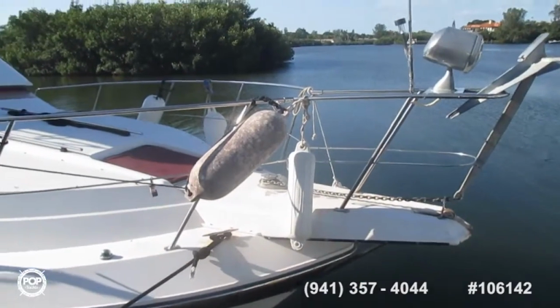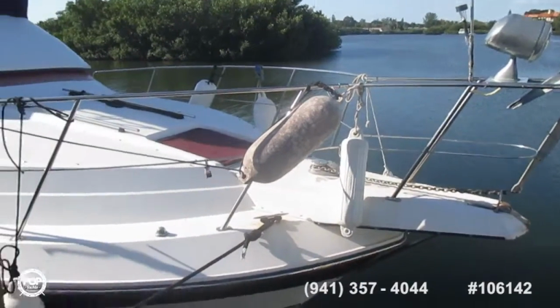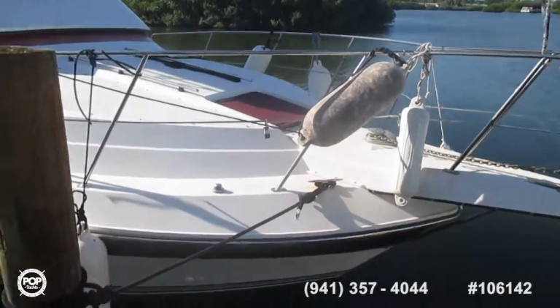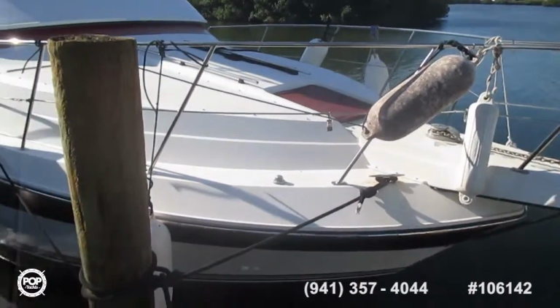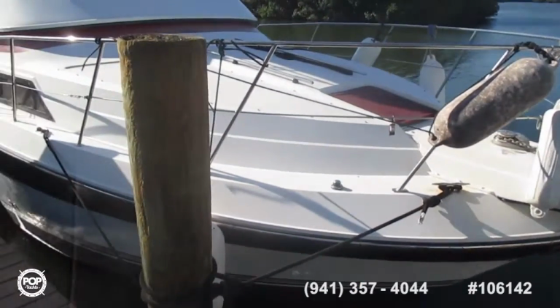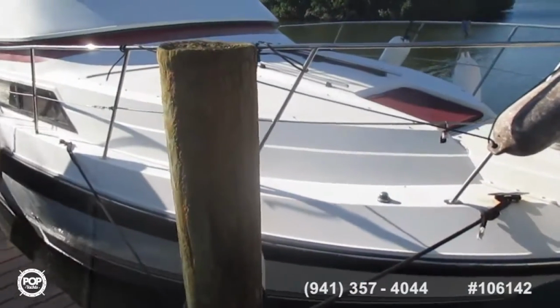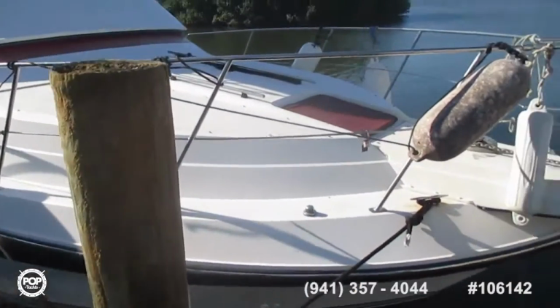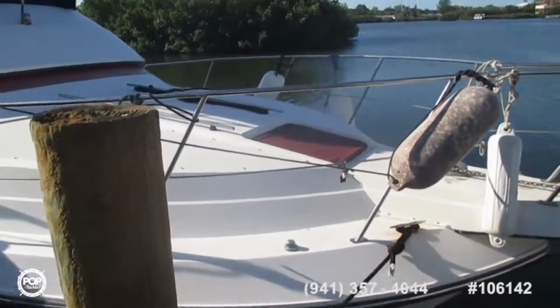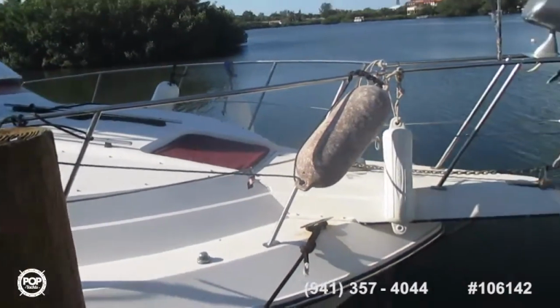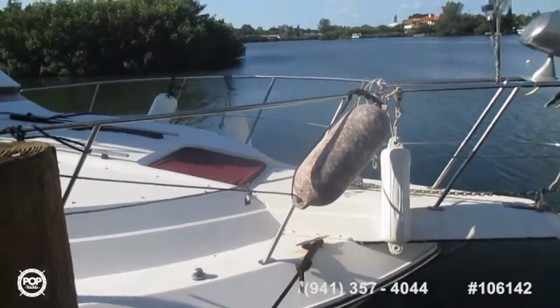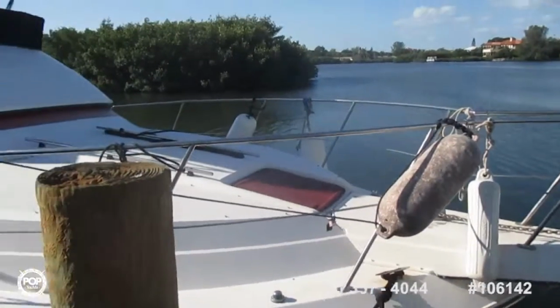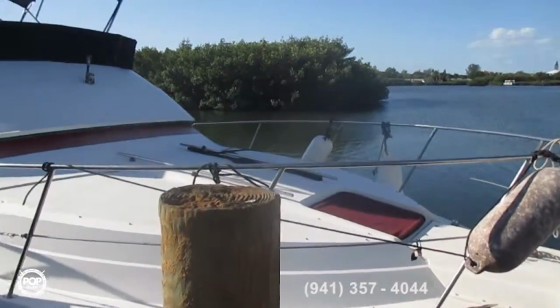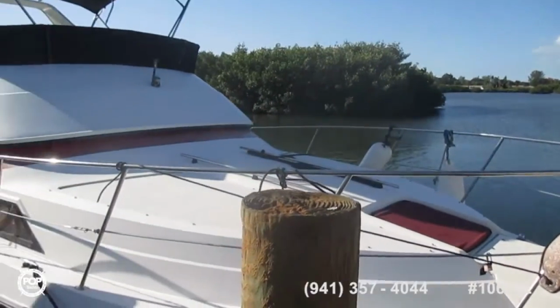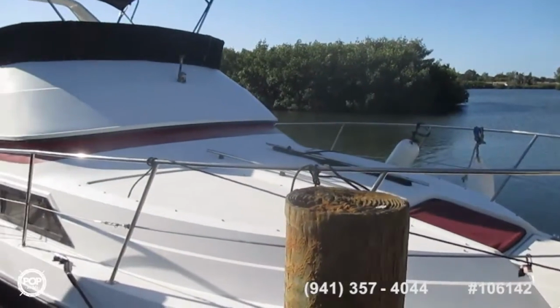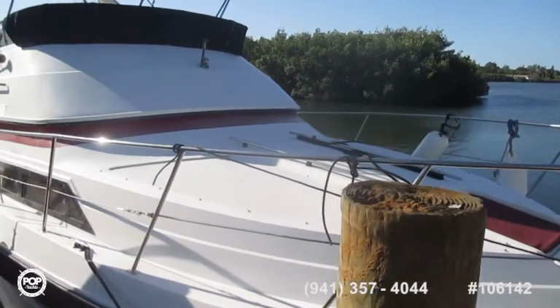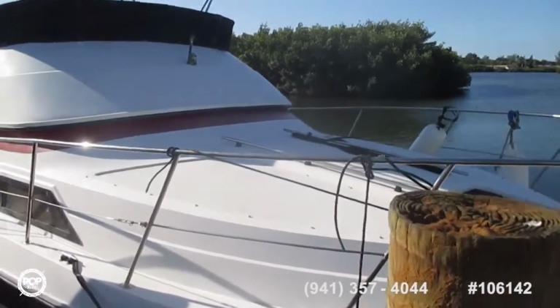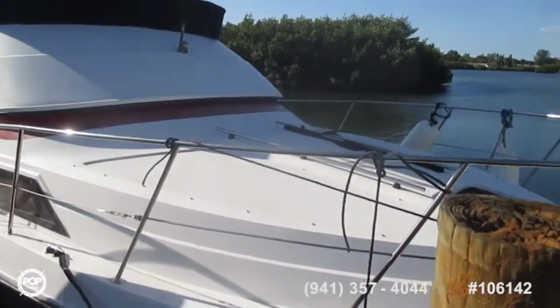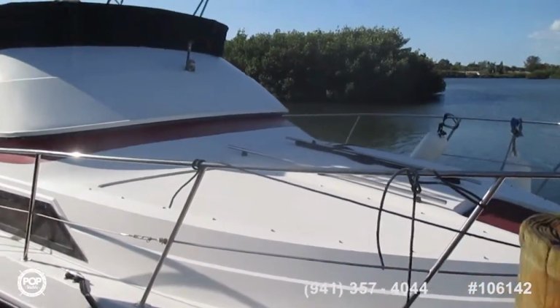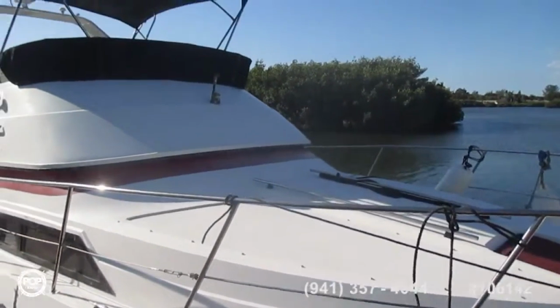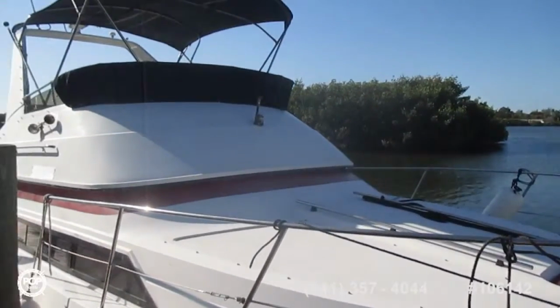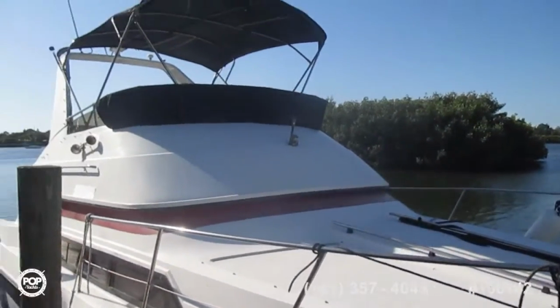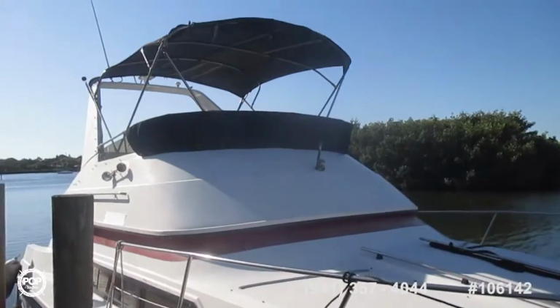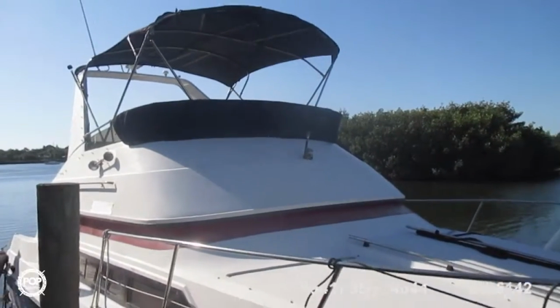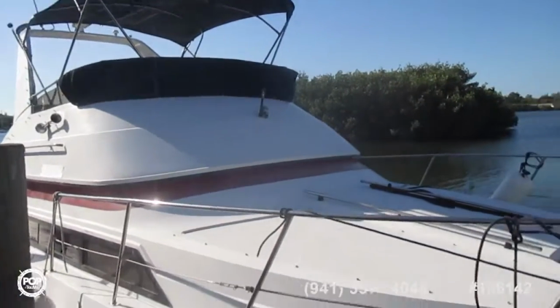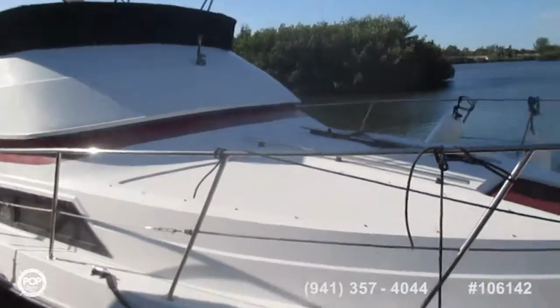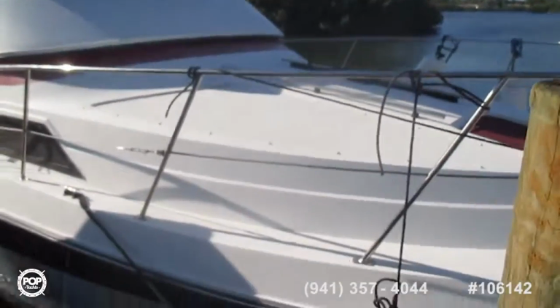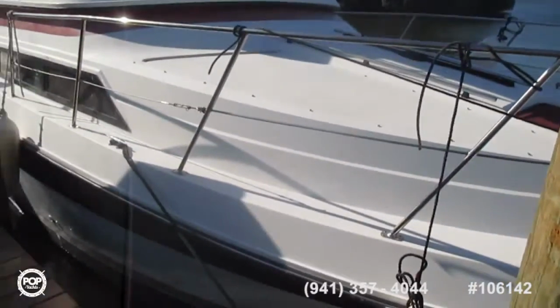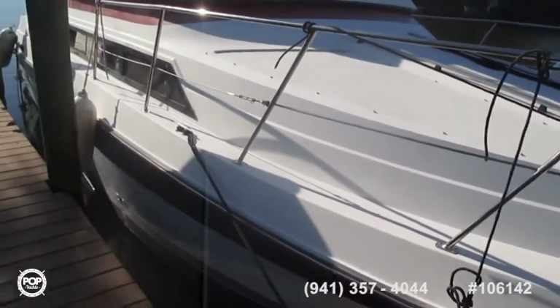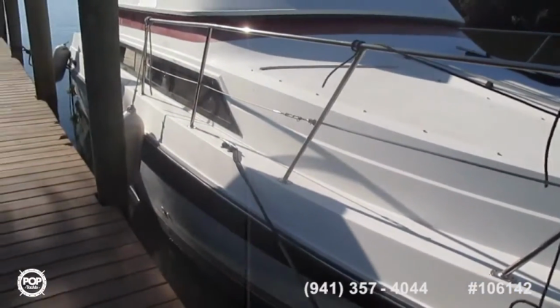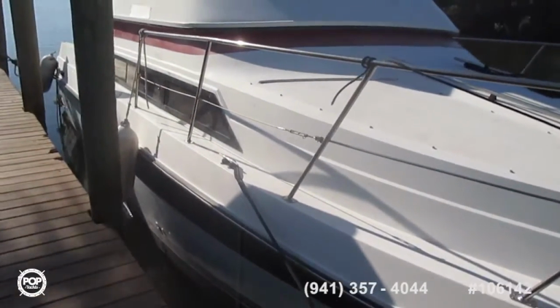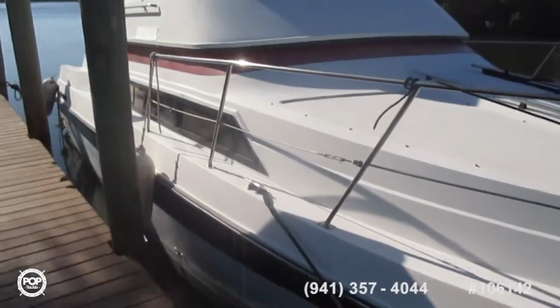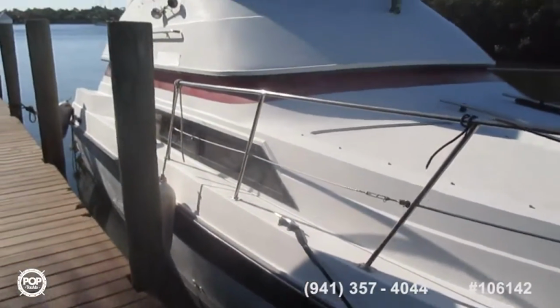This boat is currently kept at anchor, and so if you see large anchors and bits and pieces, the owner brought it in for photographing. You'll see some big anchors sitting in the after cockpit there, but that's what they're for.